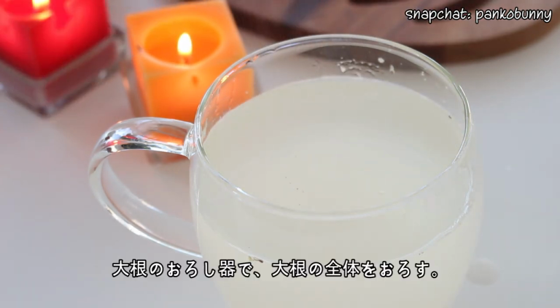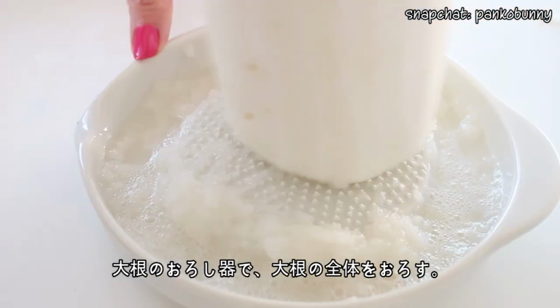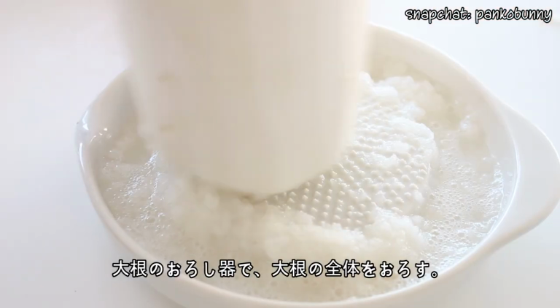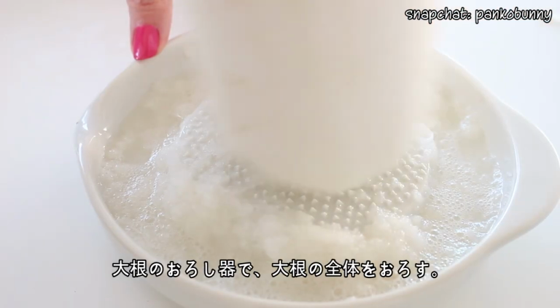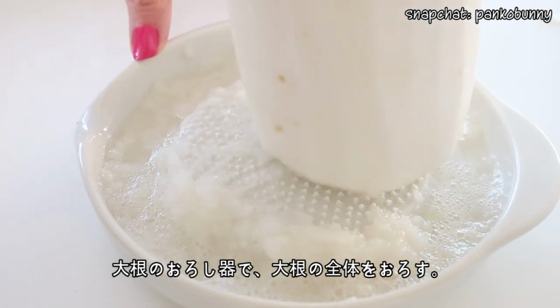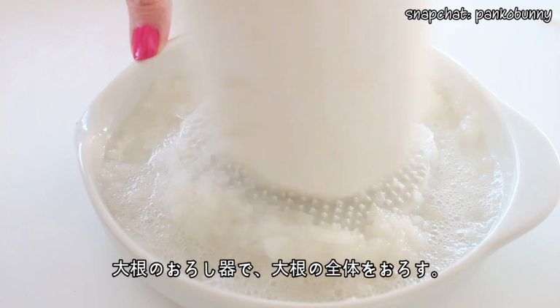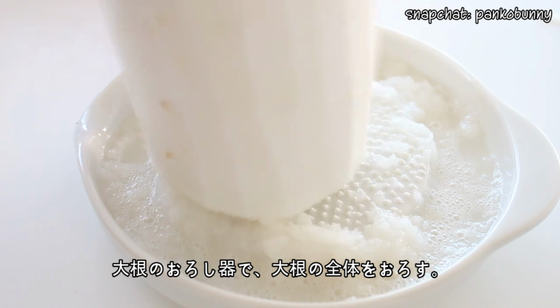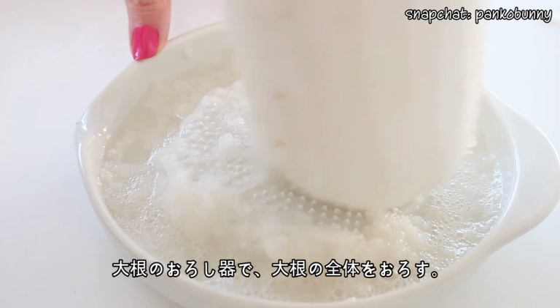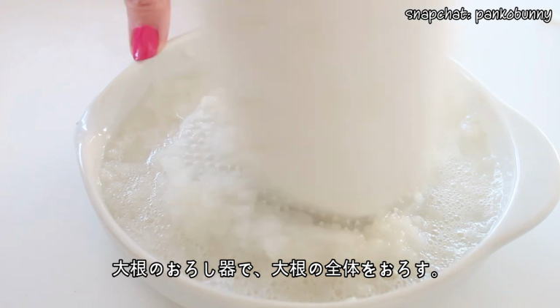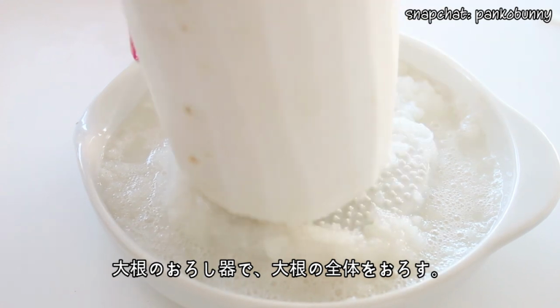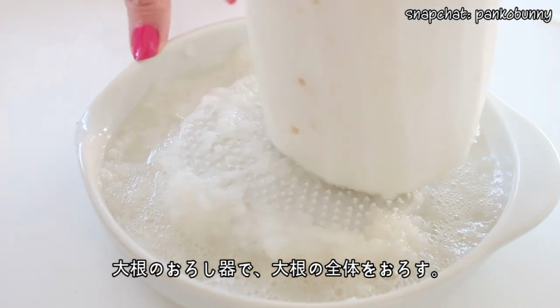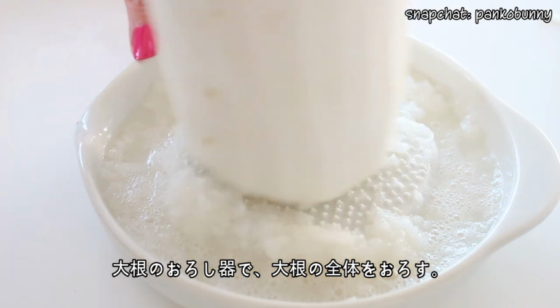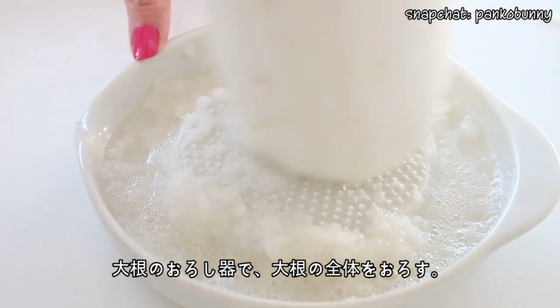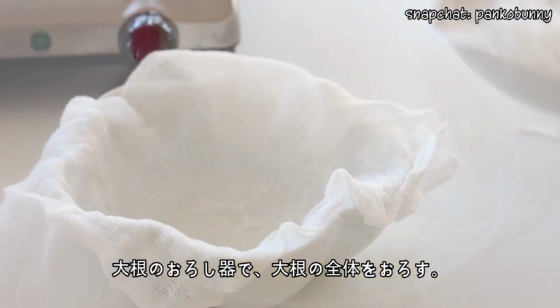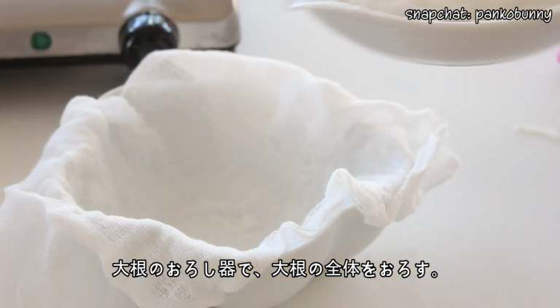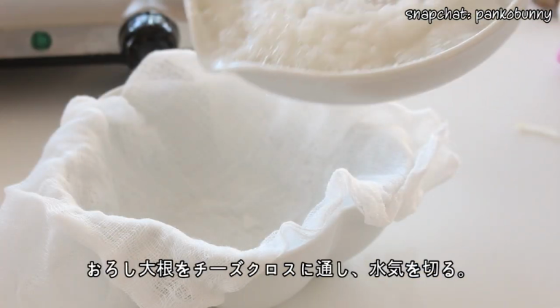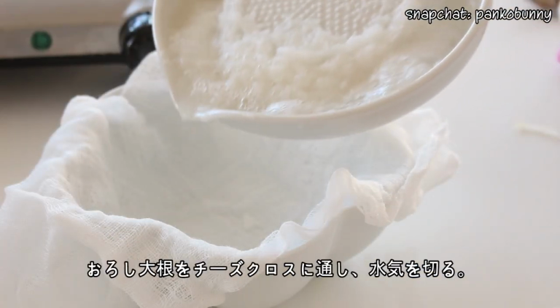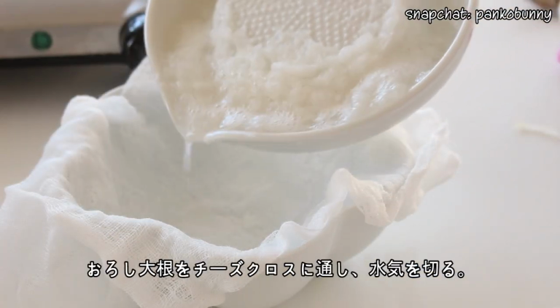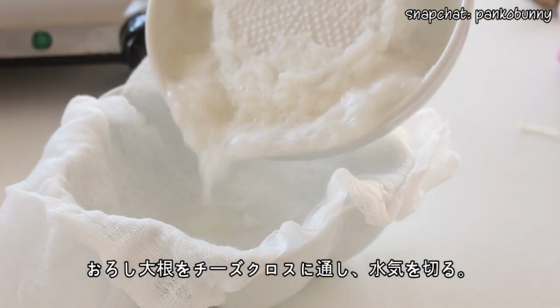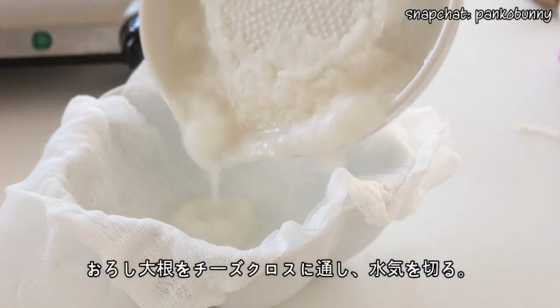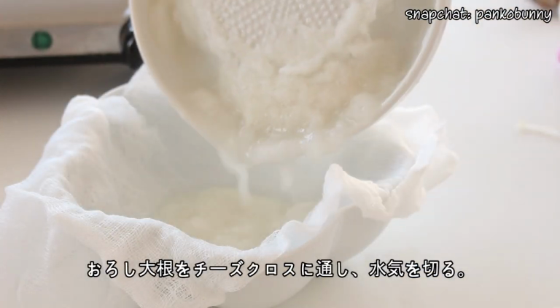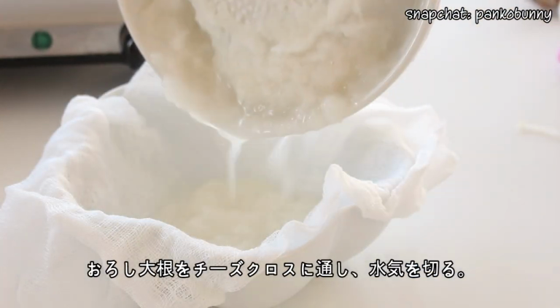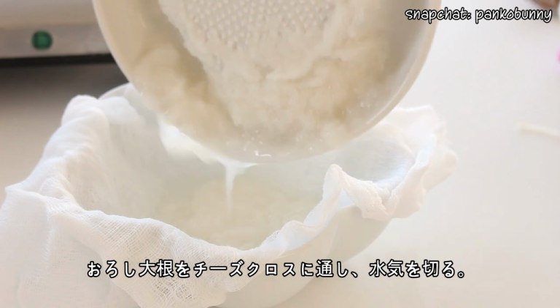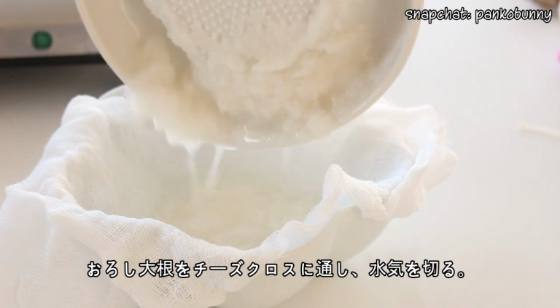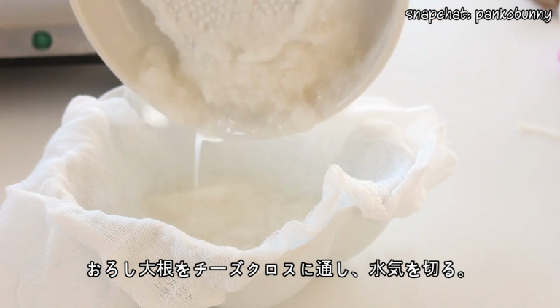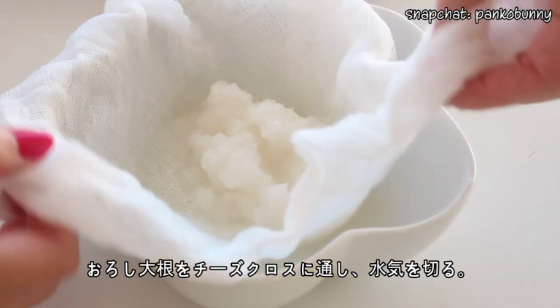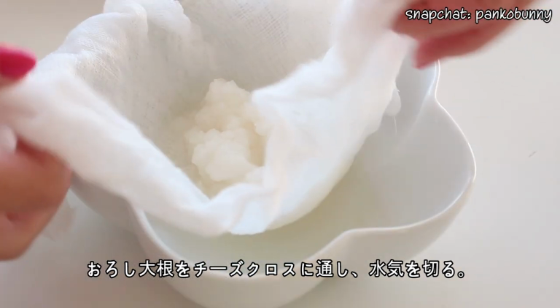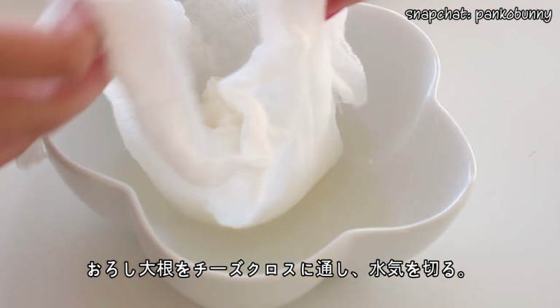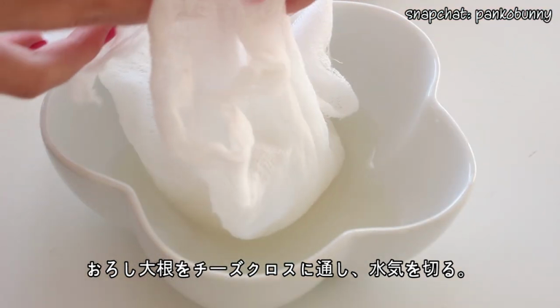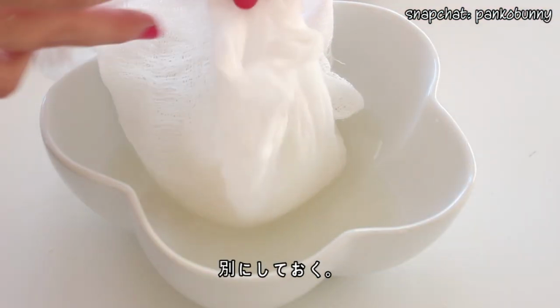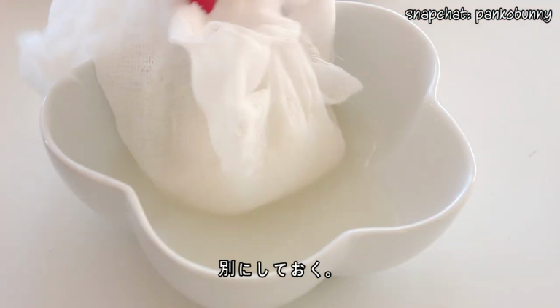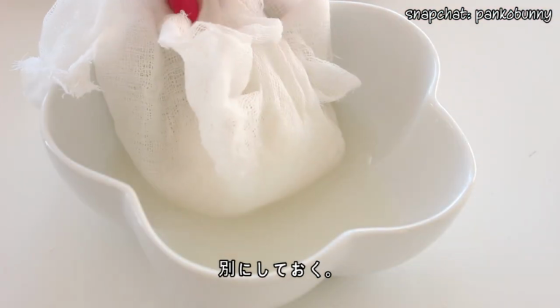Then using a daikon grater, grate an entire daikon radish. Pour the grated daikon through a cheesecloth and gently squeeze to remove any excess water, and set that aside.